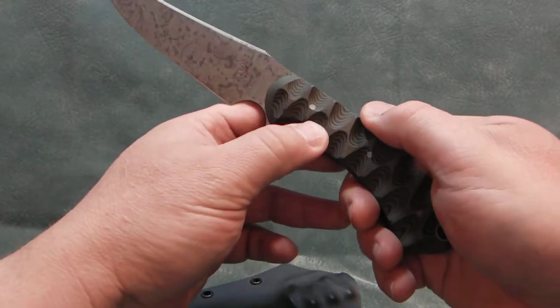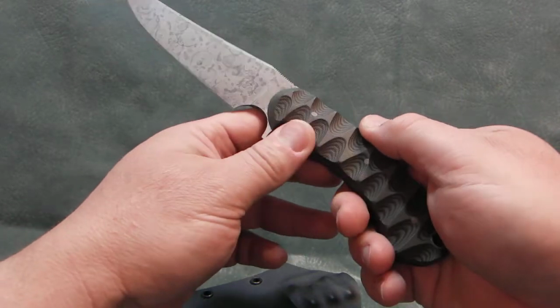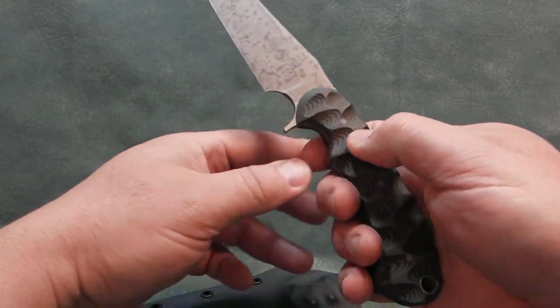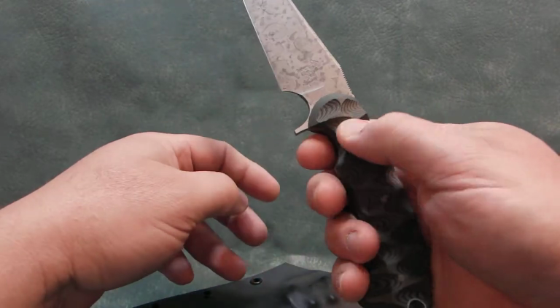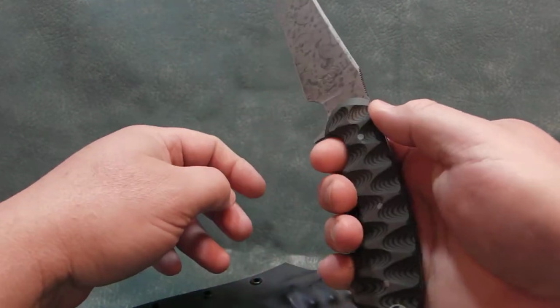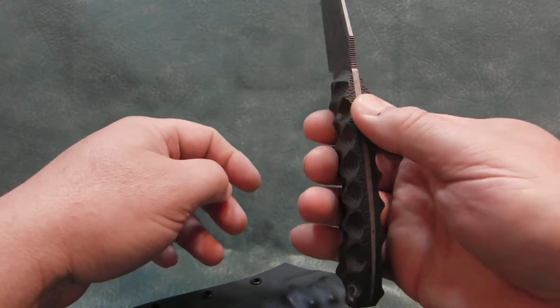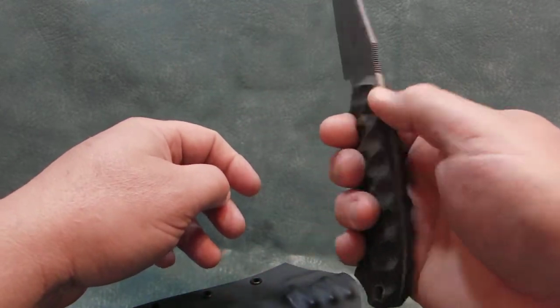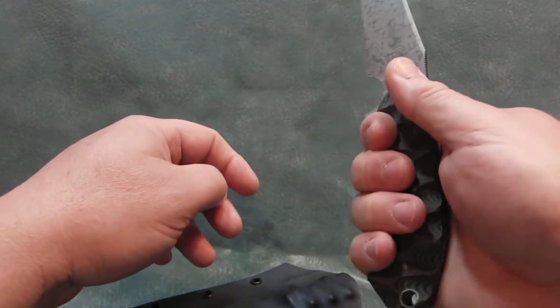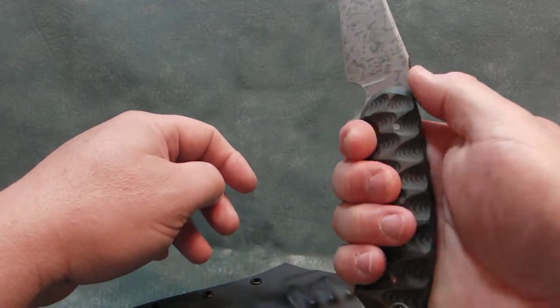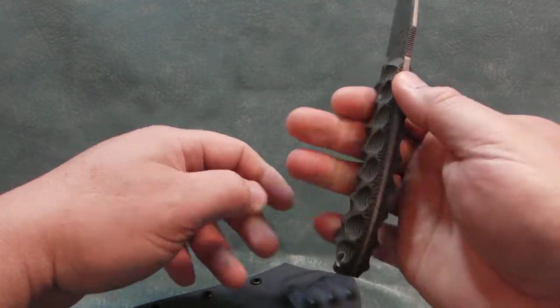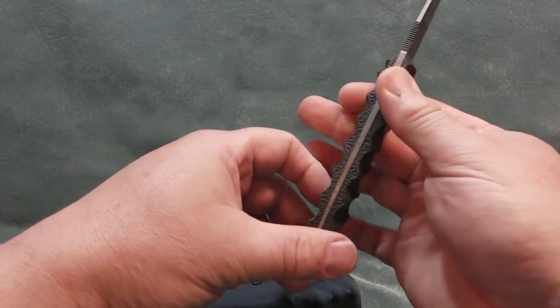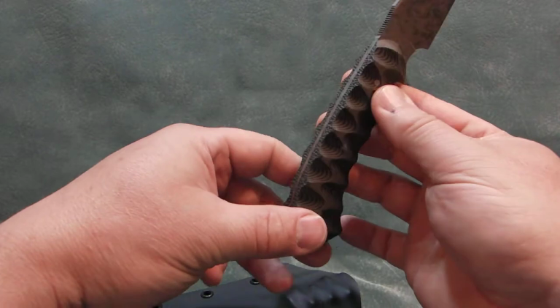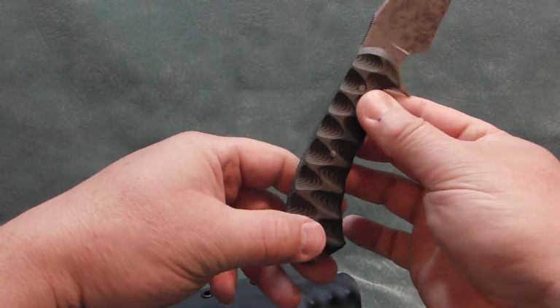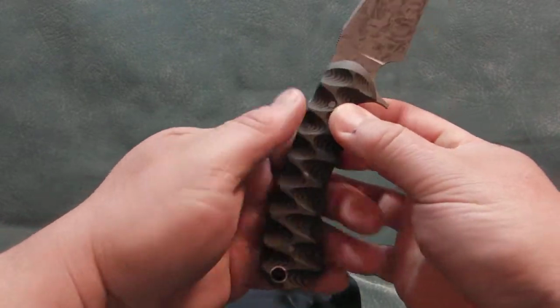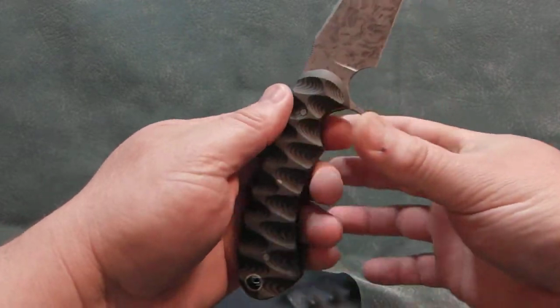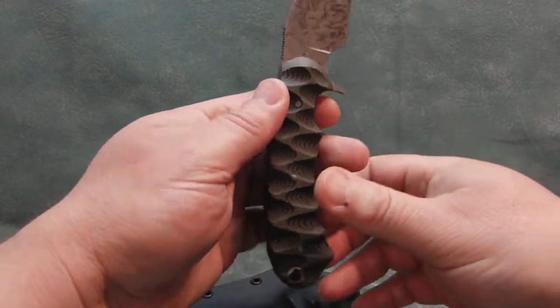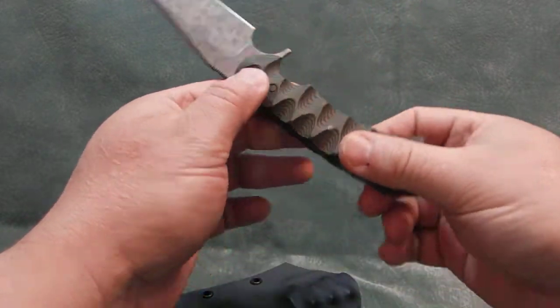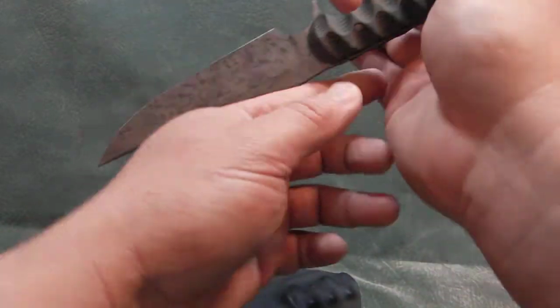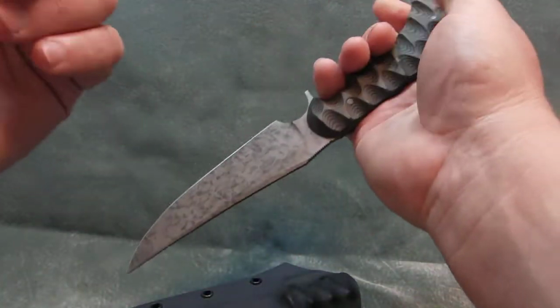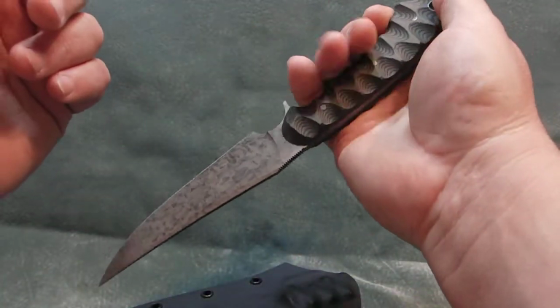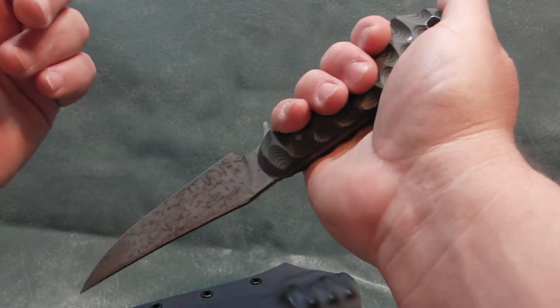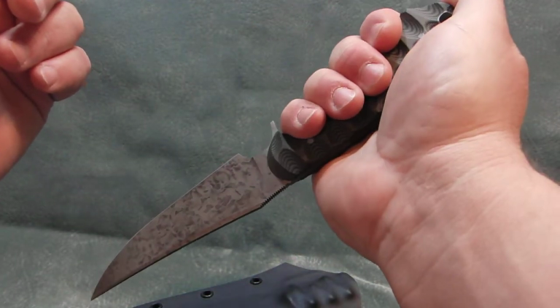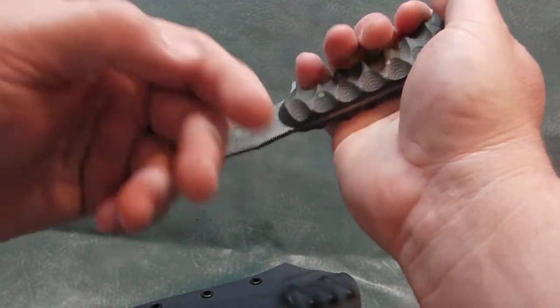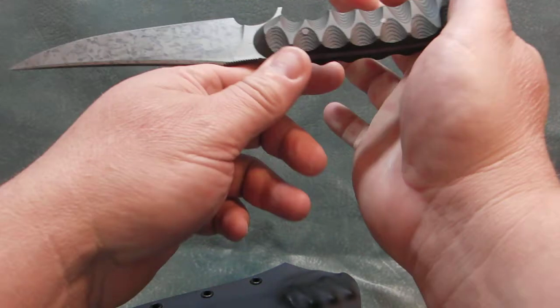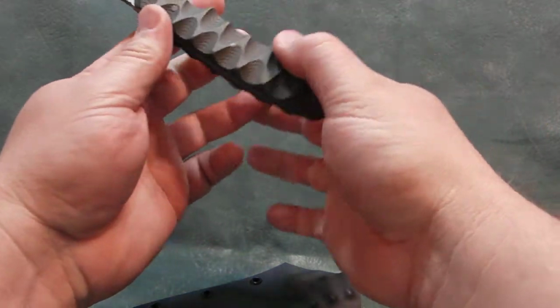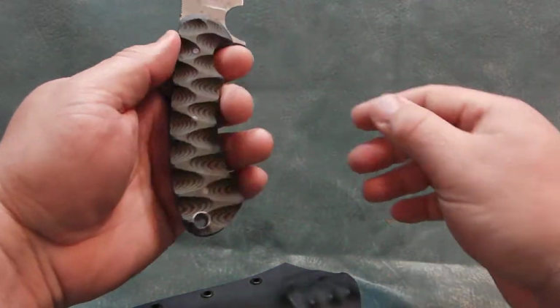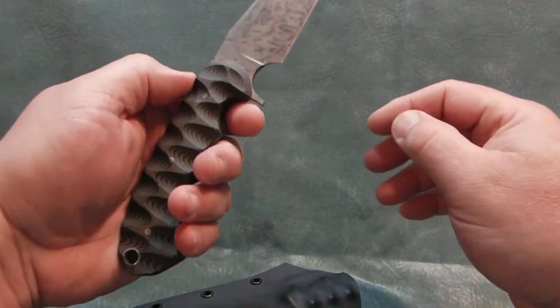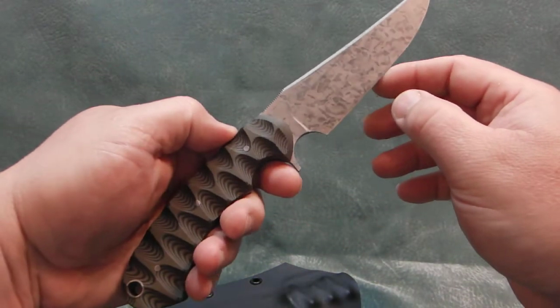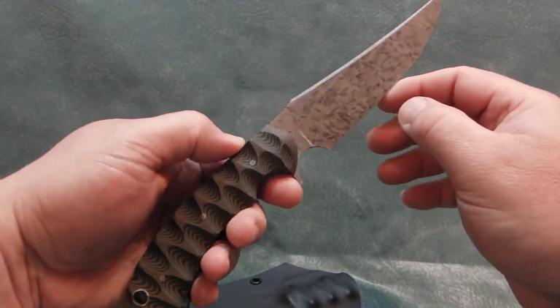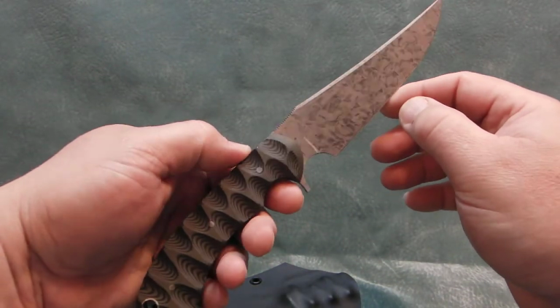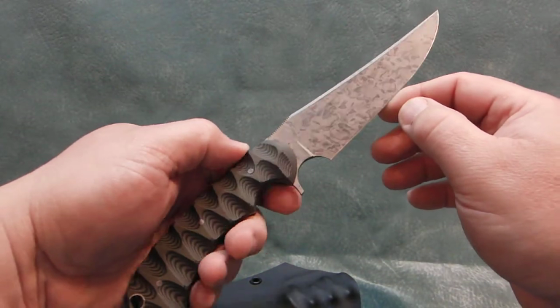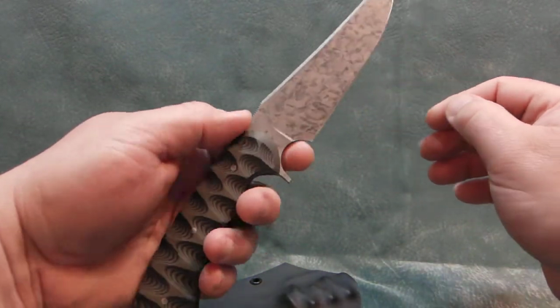There aren't any sharp edges. It's comfortable to hold. You get a good grip. Reverse grip, if need be. Forward grip.